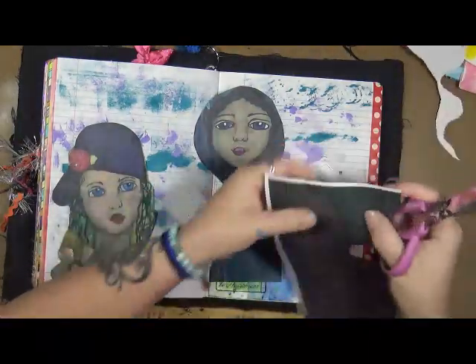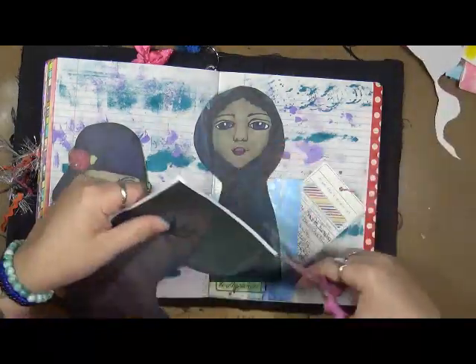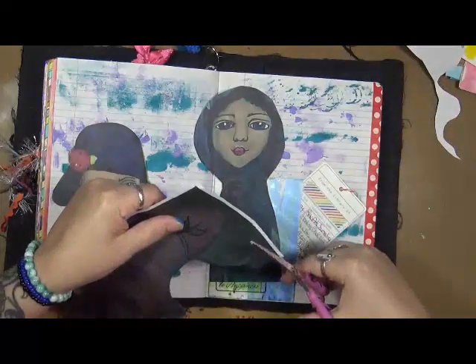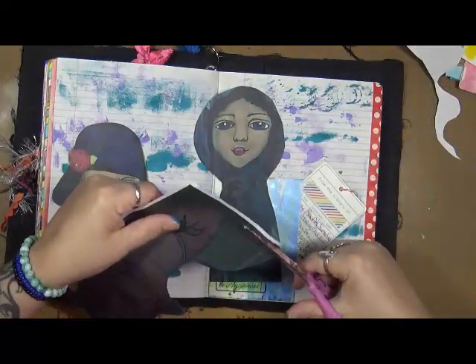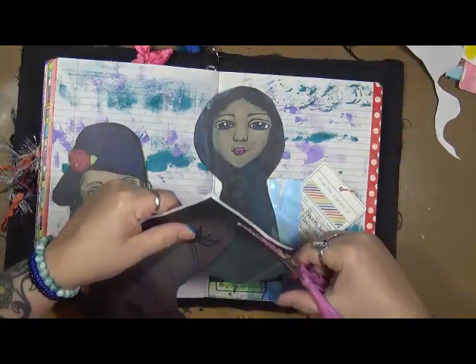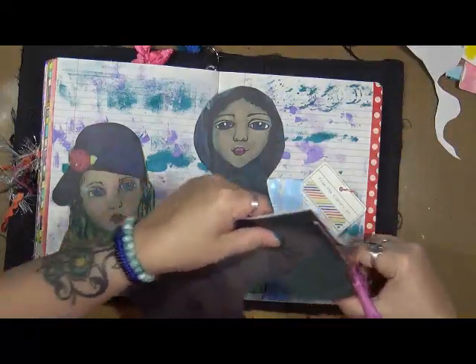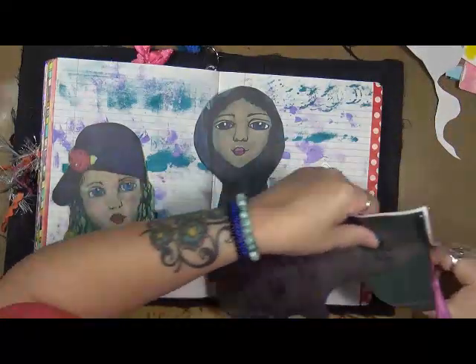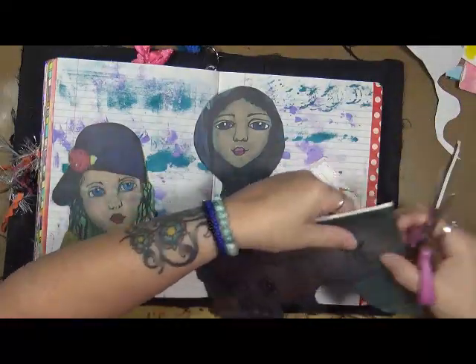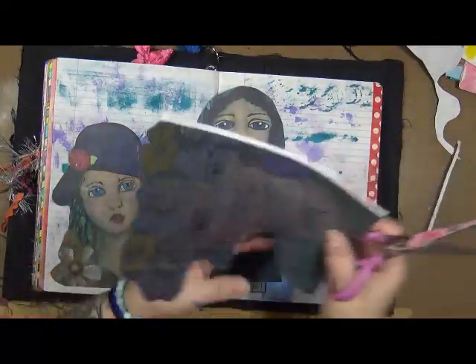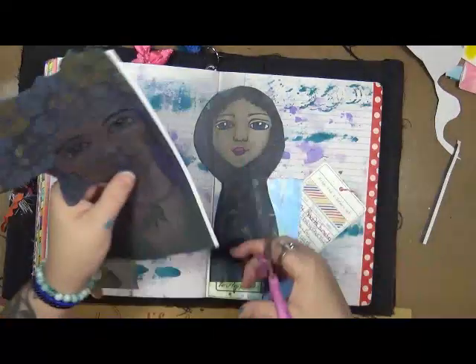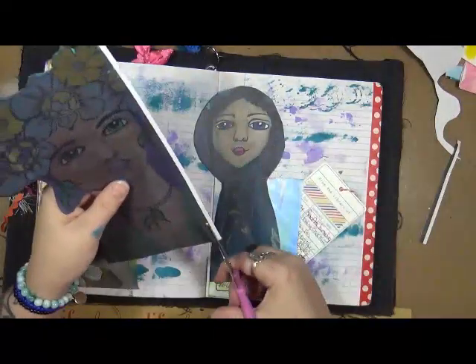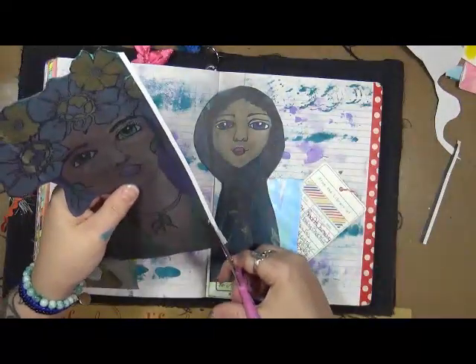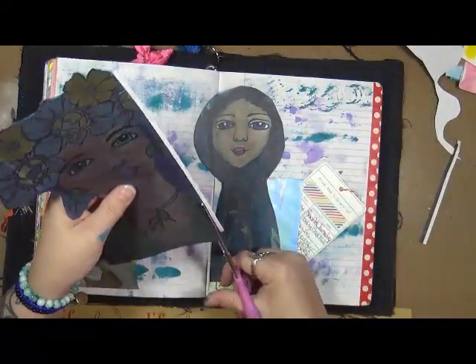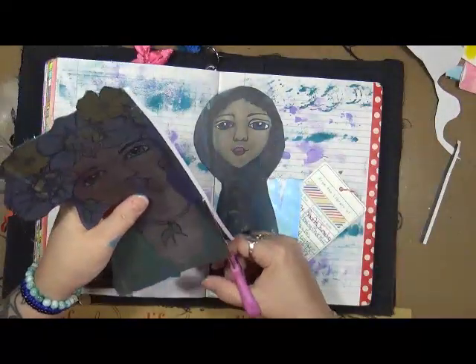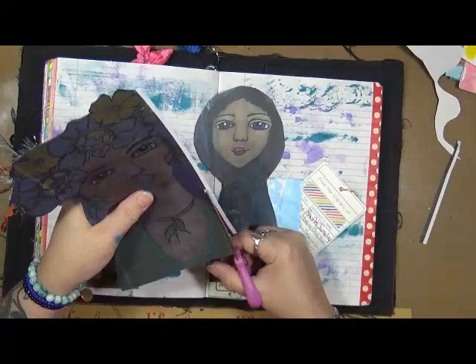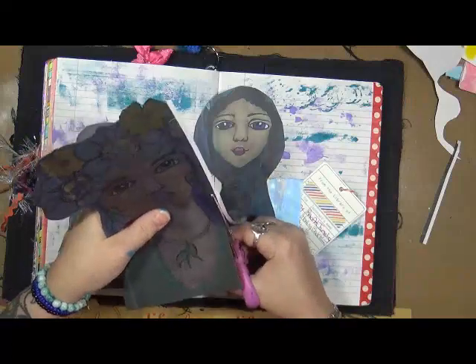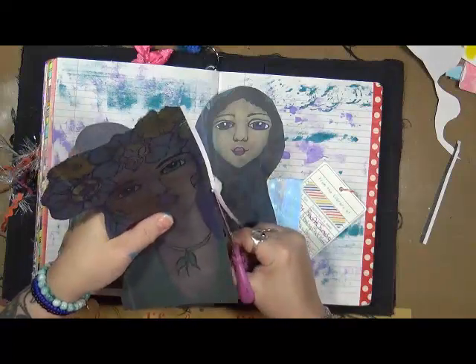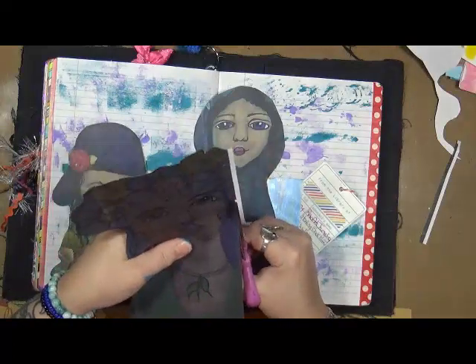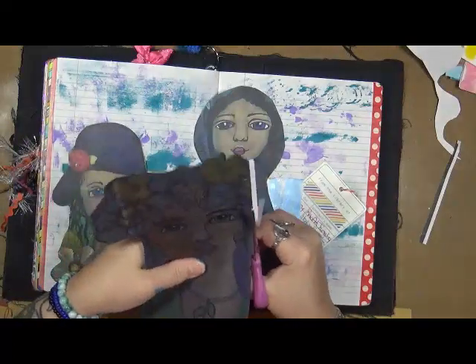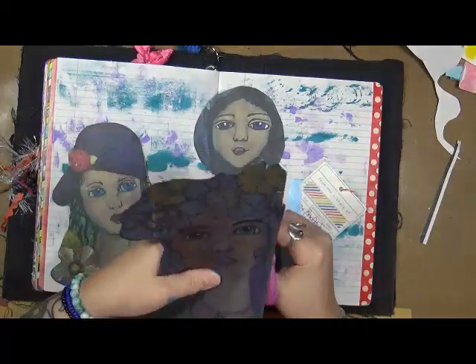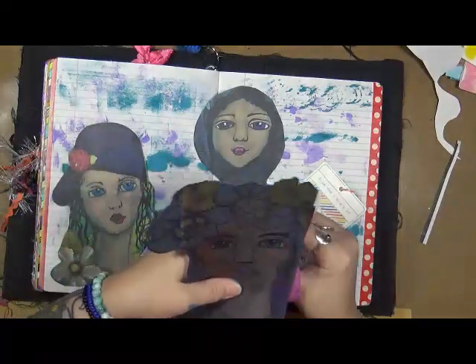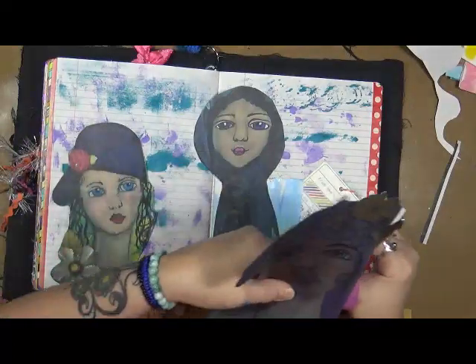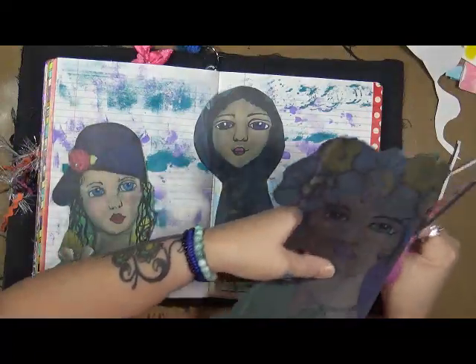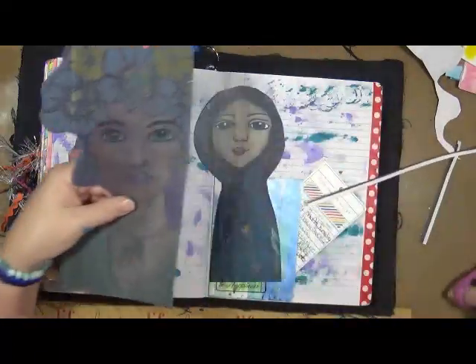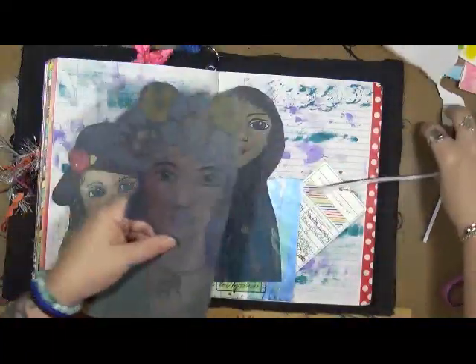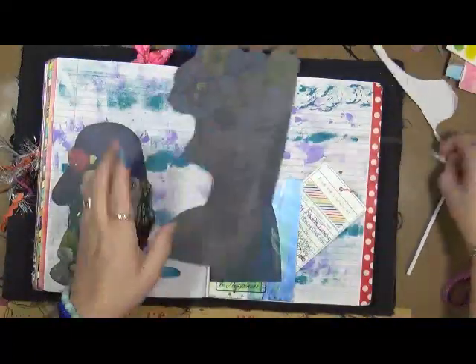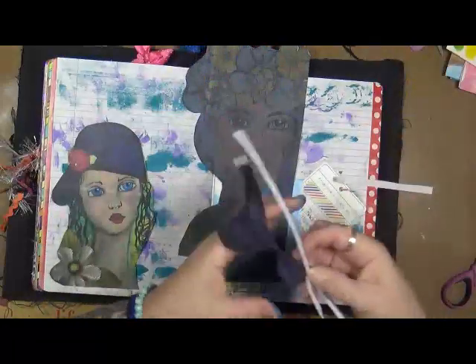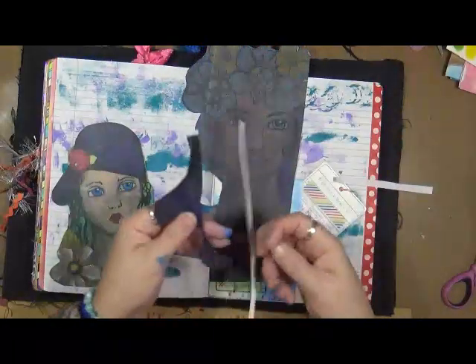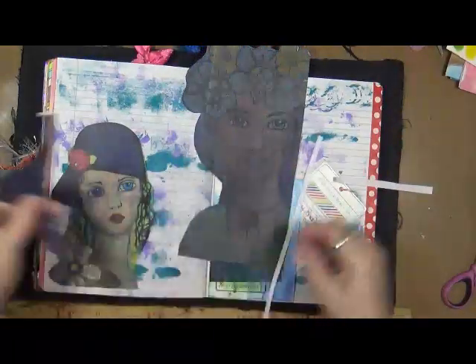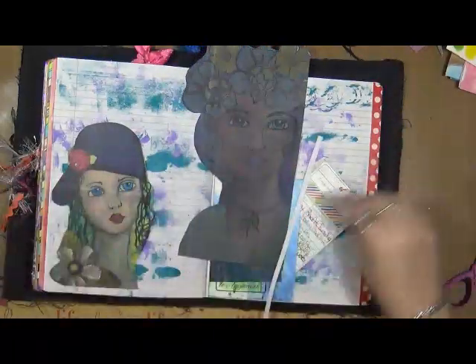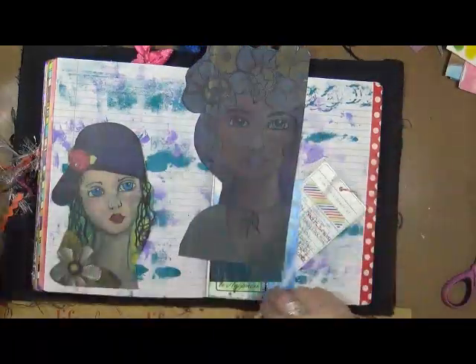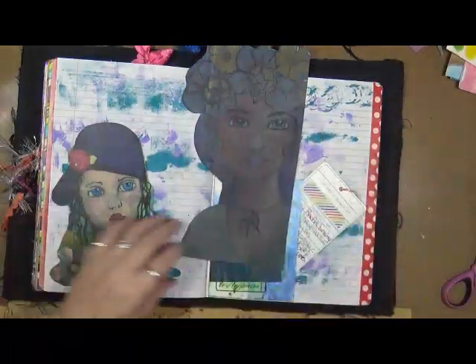We're going to get rid of this white. This is just — I took my journal, I threw it on my copier and I made a copy of the picture. That's all it is.